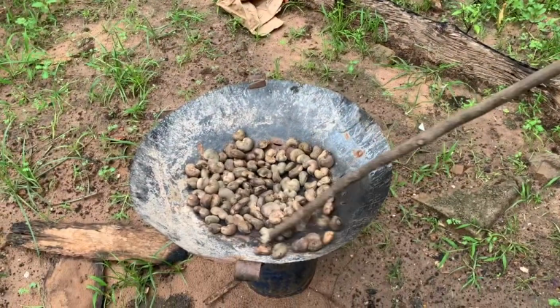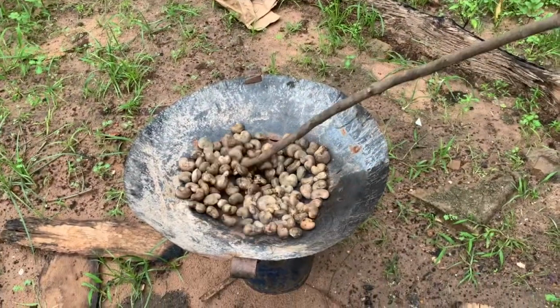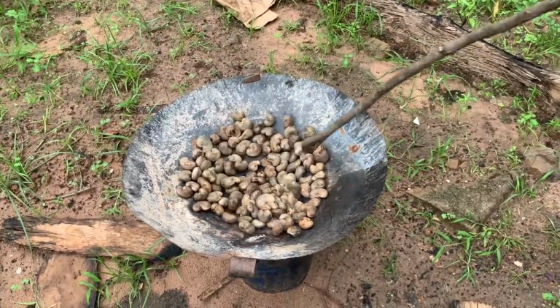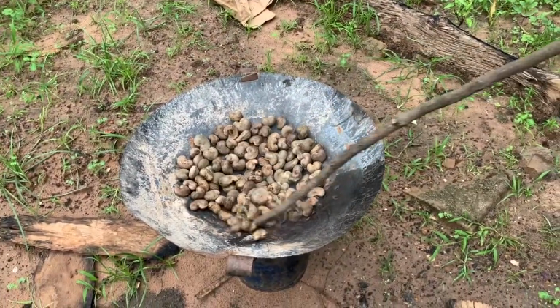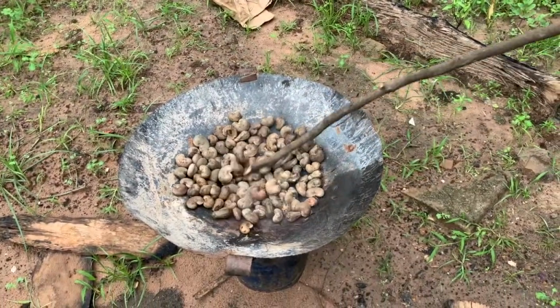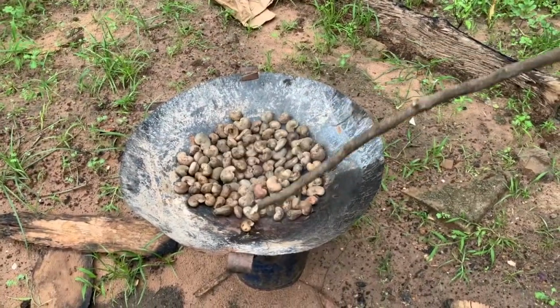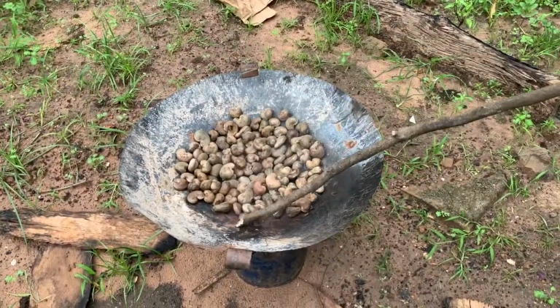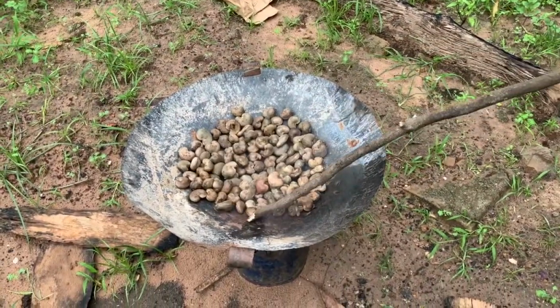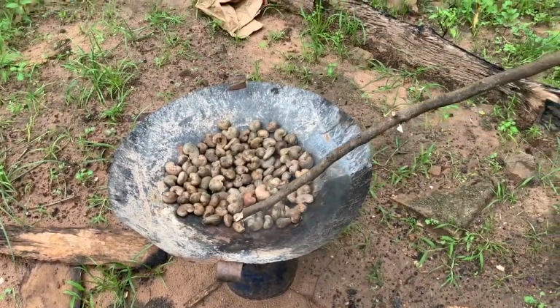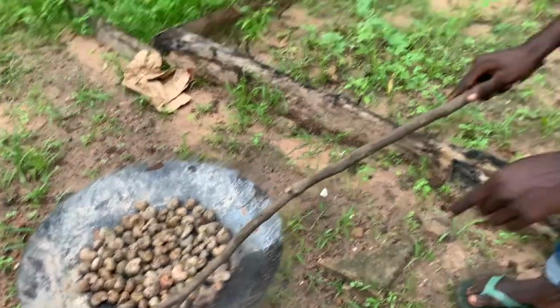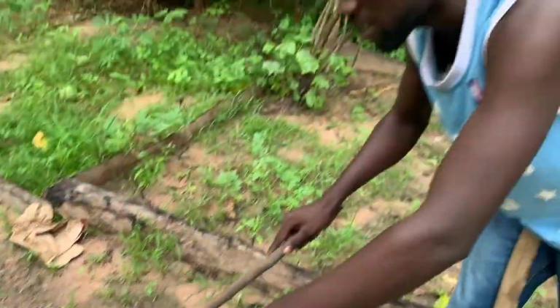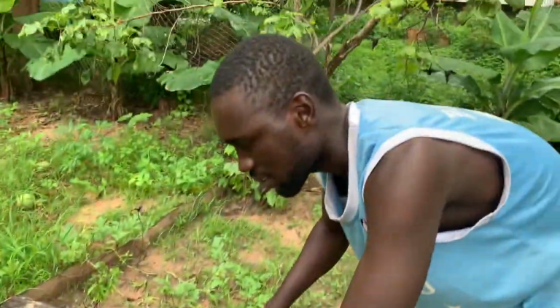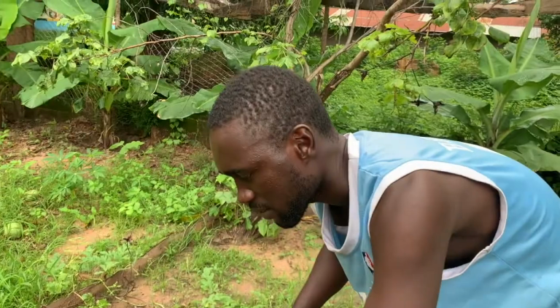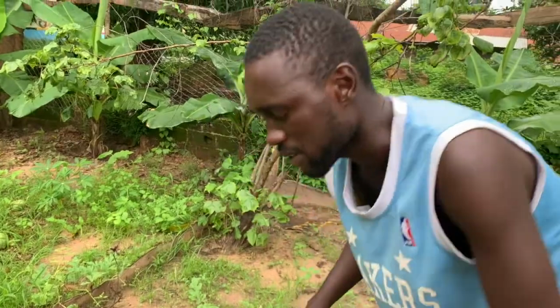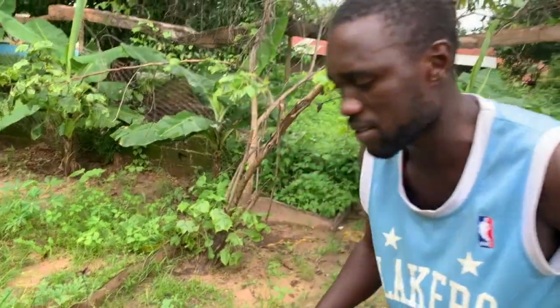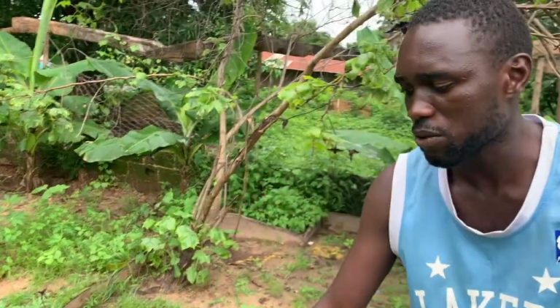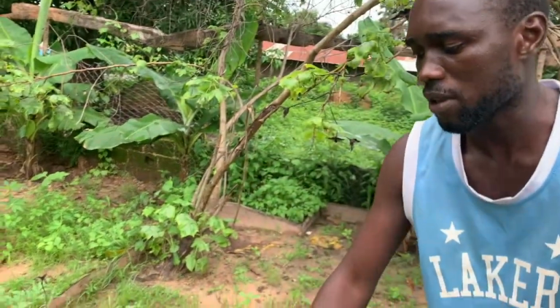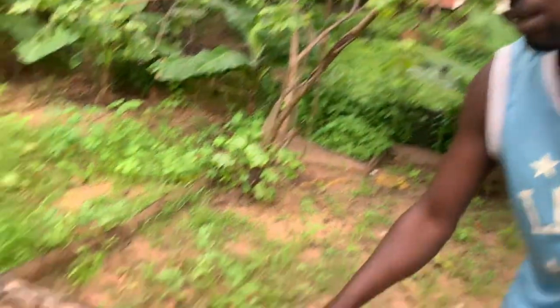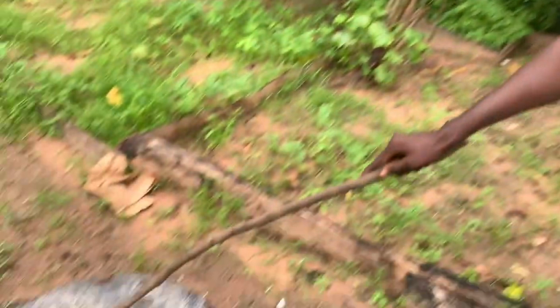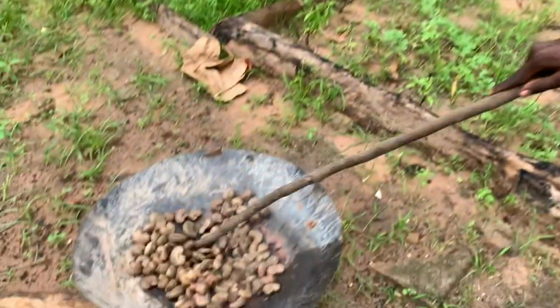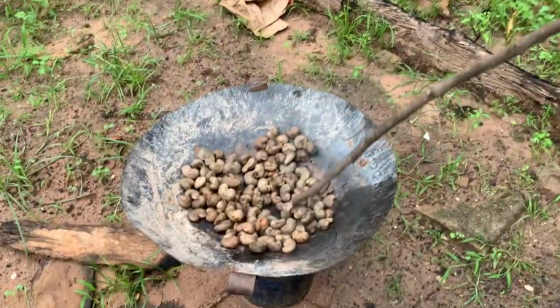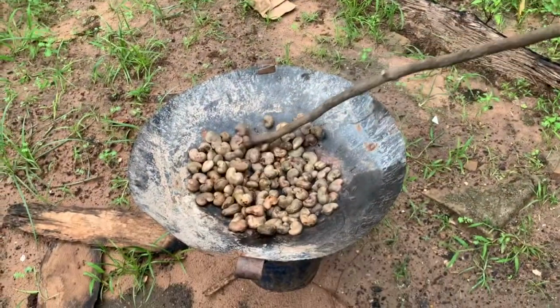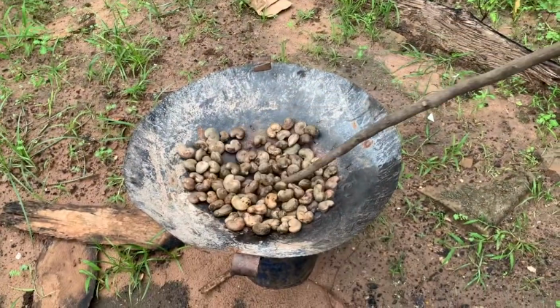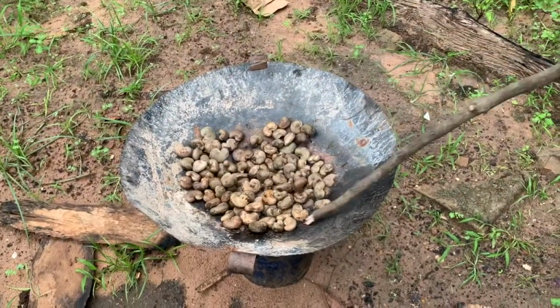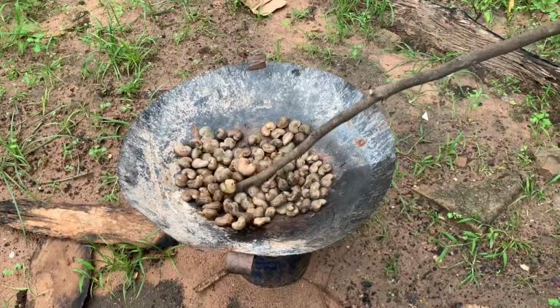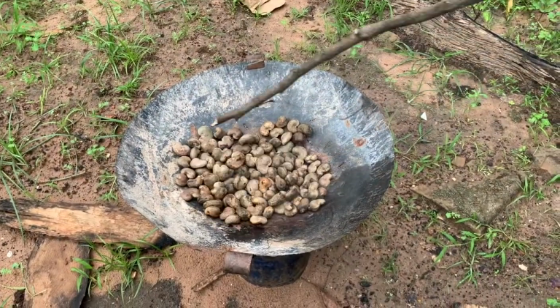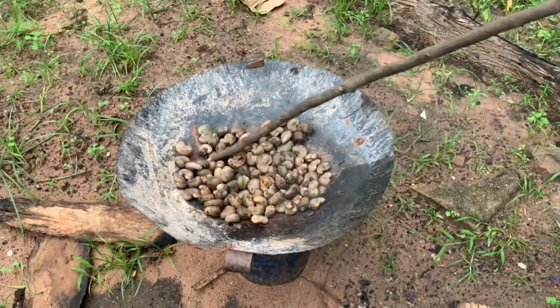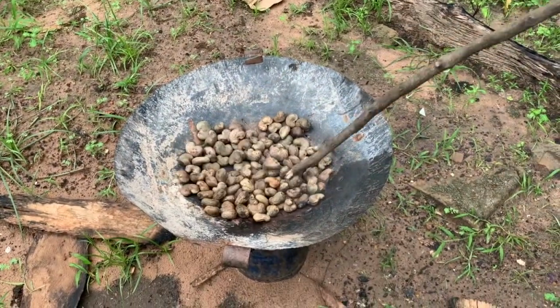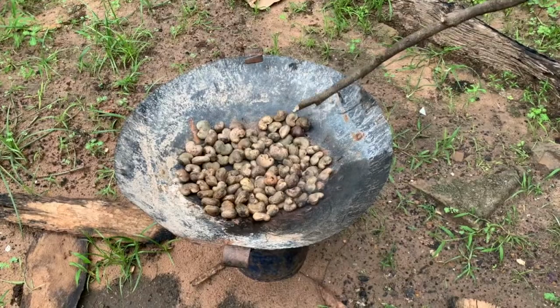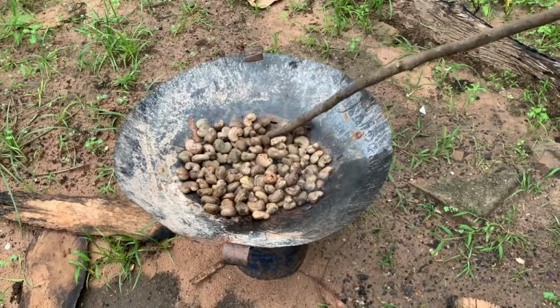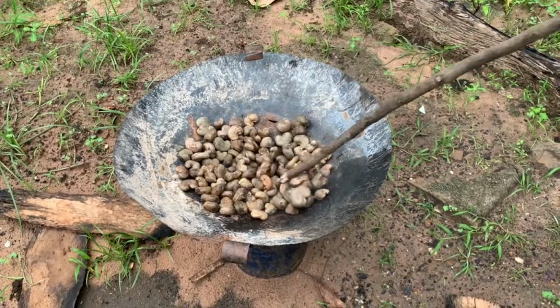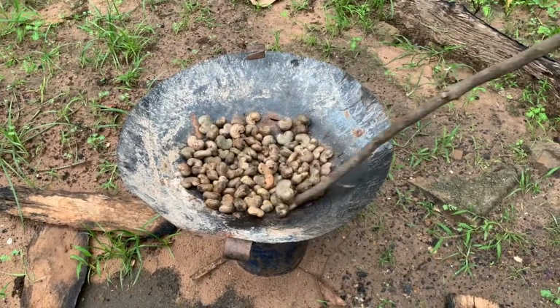There are some natural chemicals in the nuts that you don't want to eat. That's why we normally burn them, and those chemicals disappear when you heat them up.